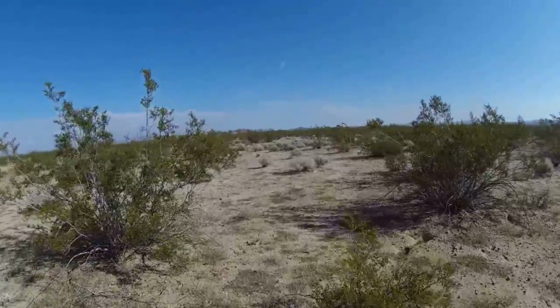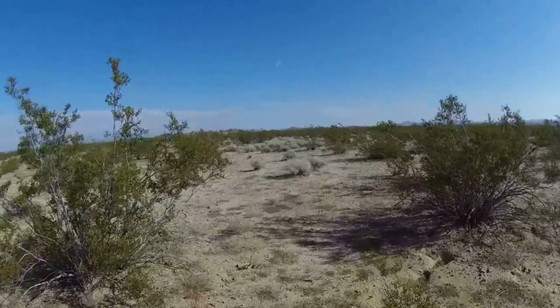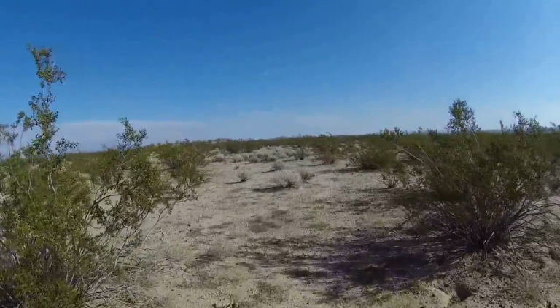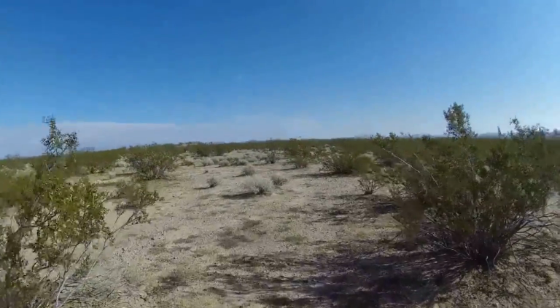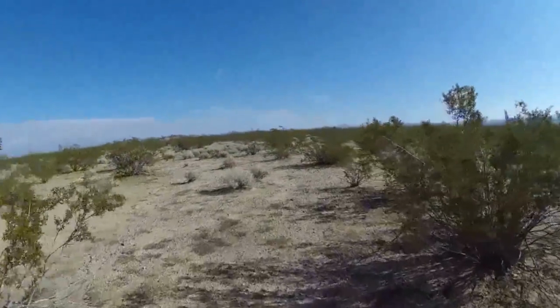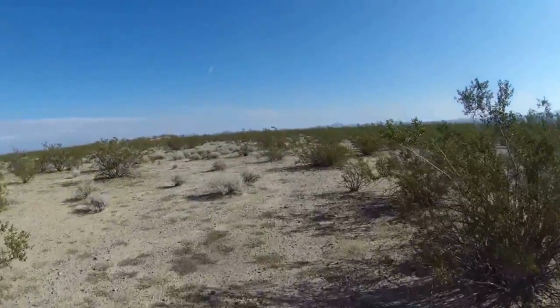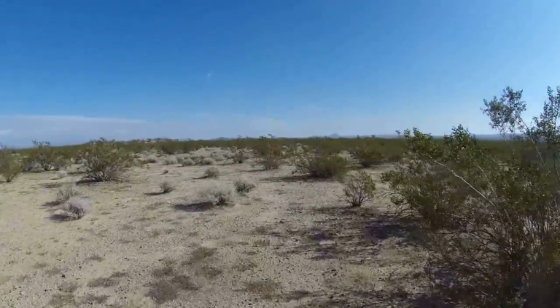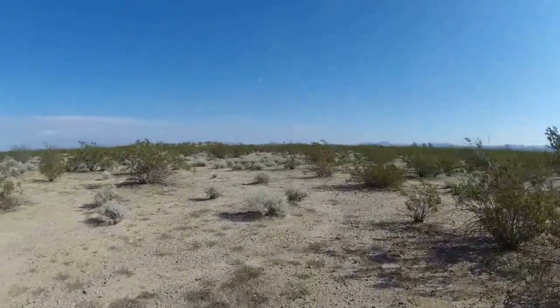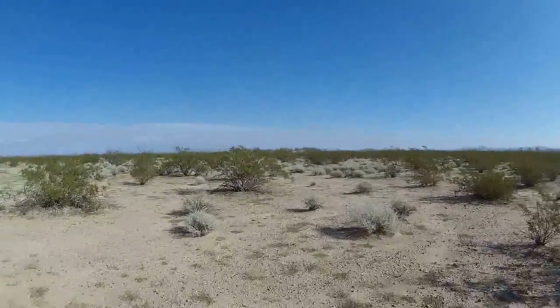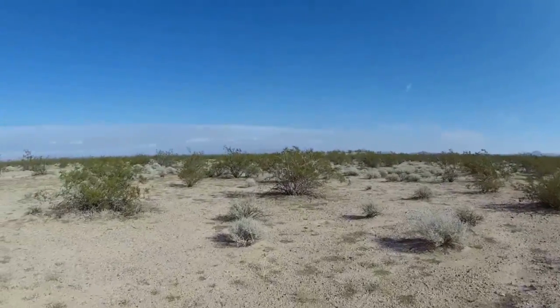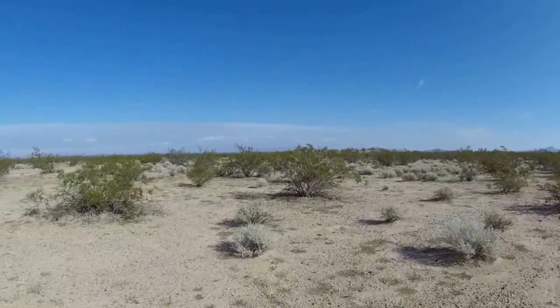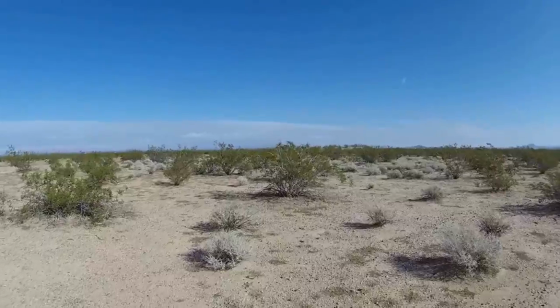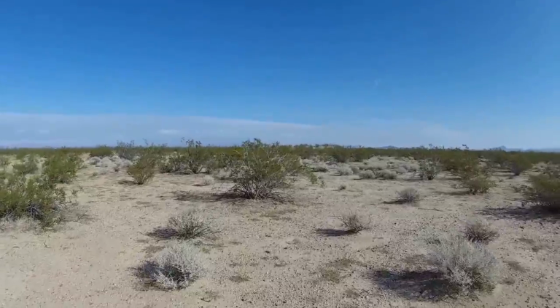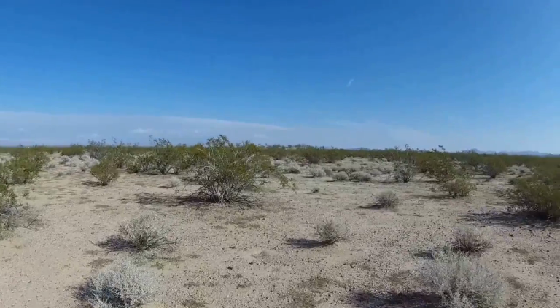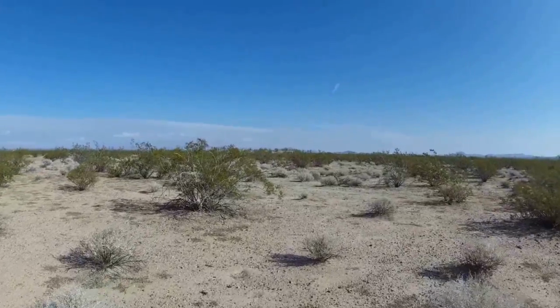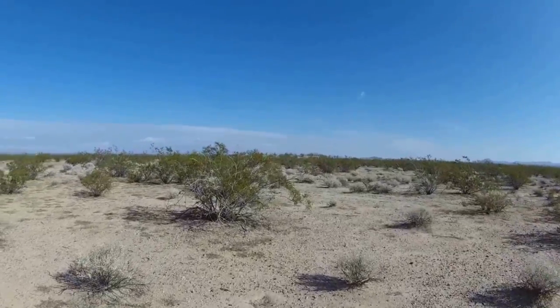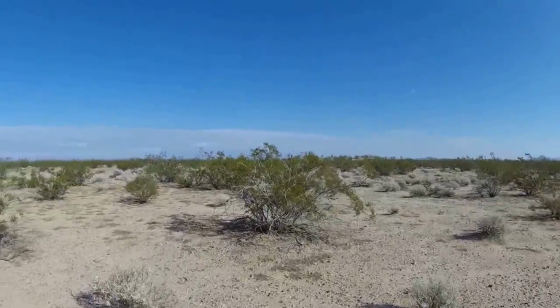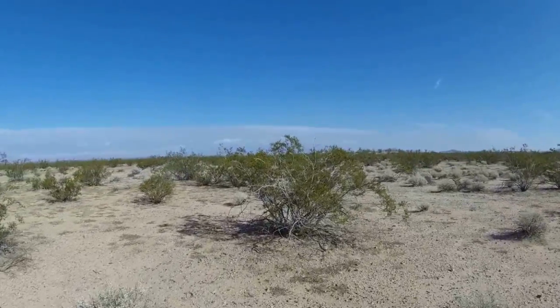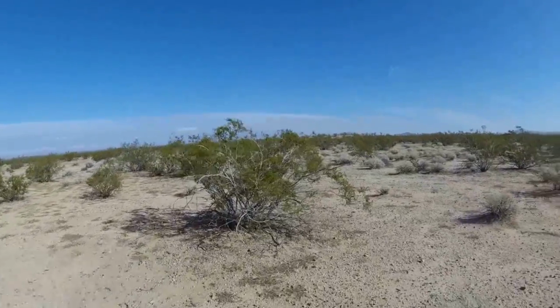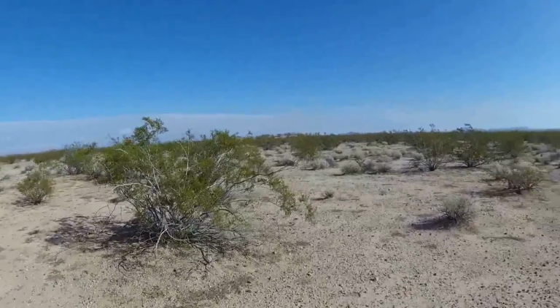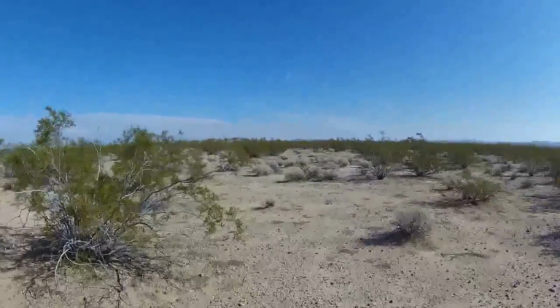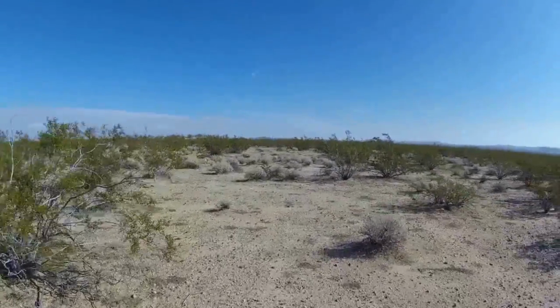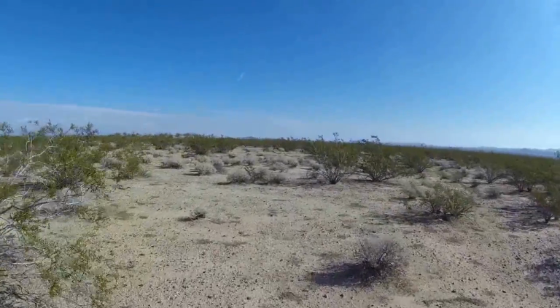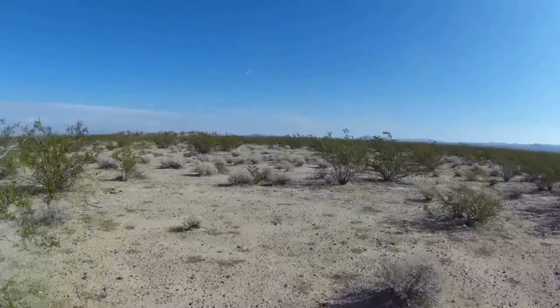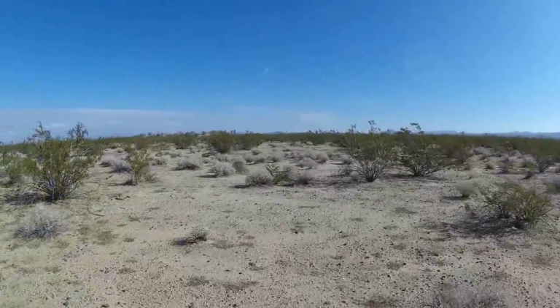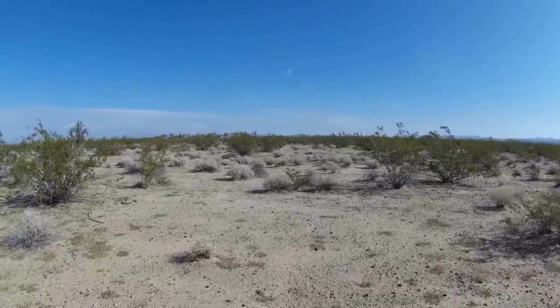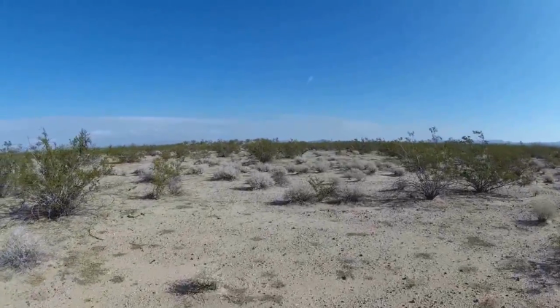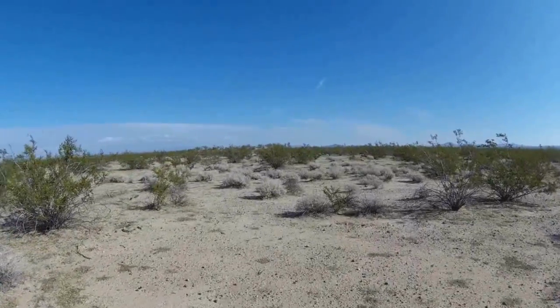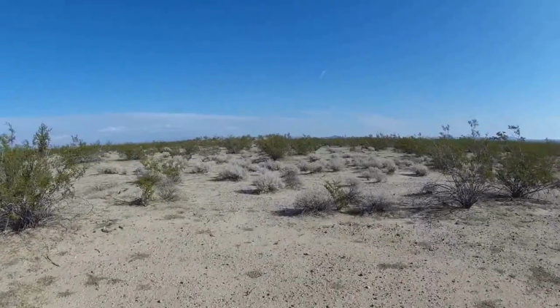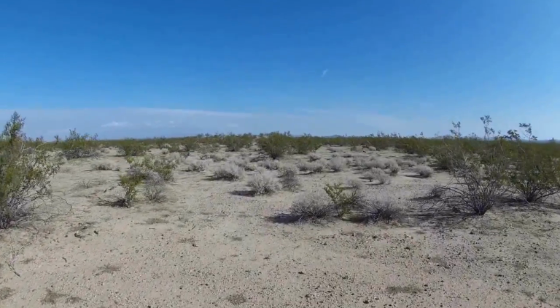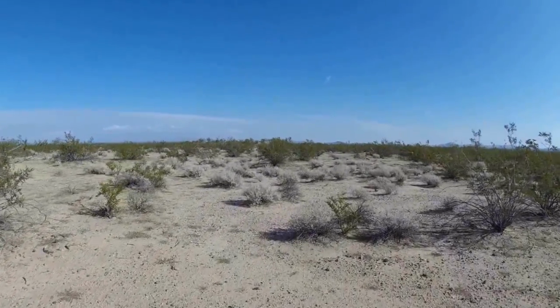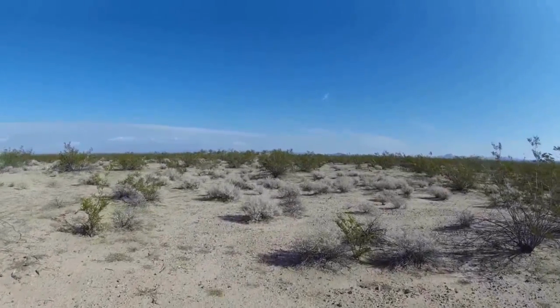We're approaching the reservoir that was built here. I've never been here before — hiked in a couple of miles to see this. So let's check this out.